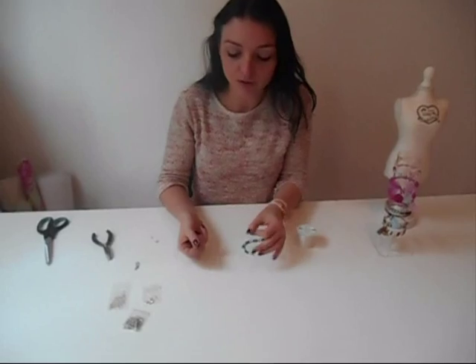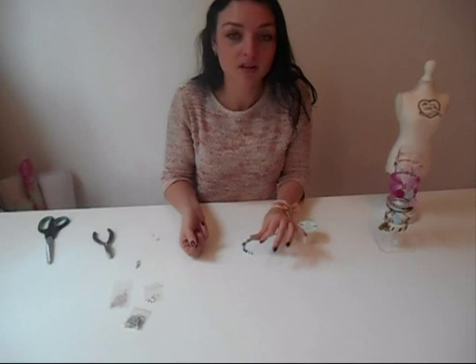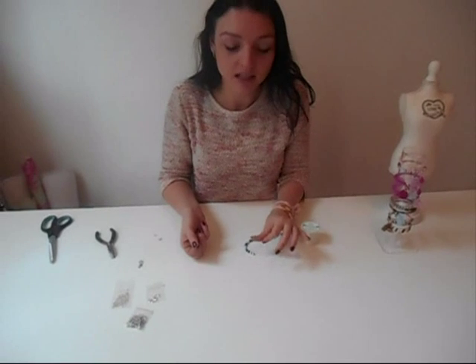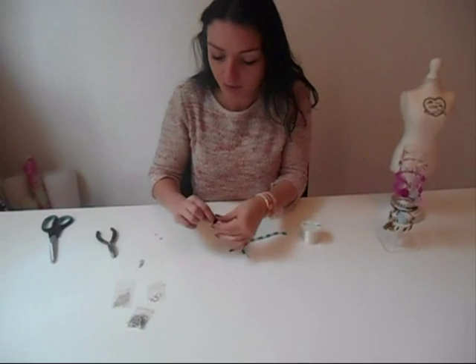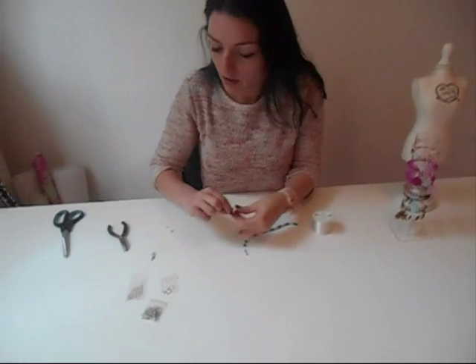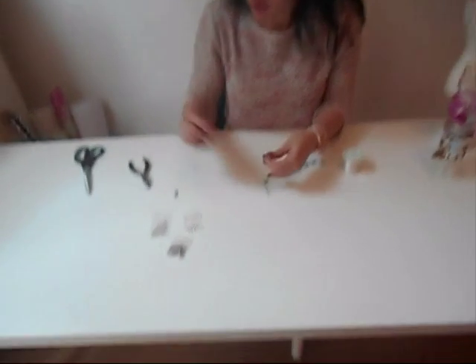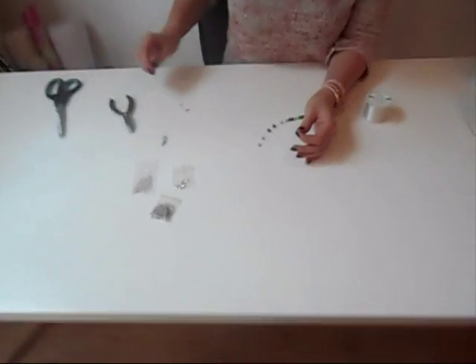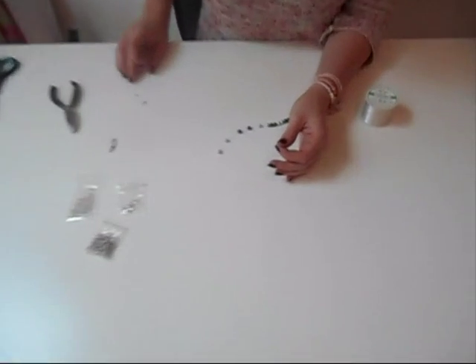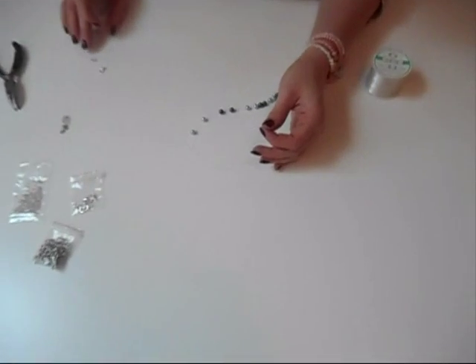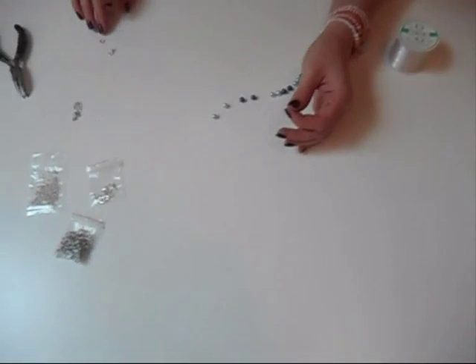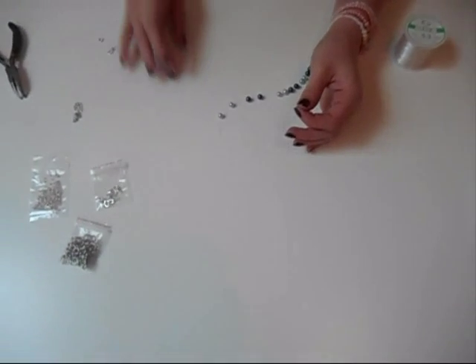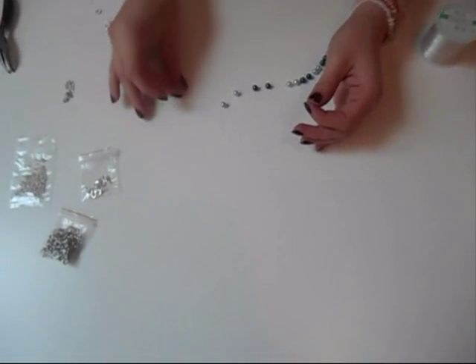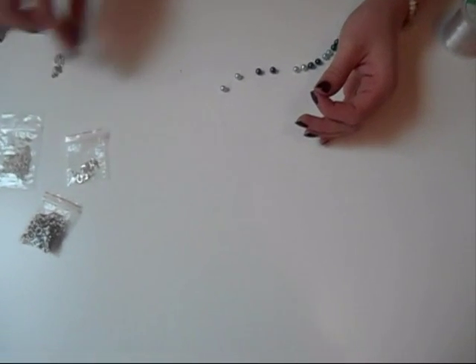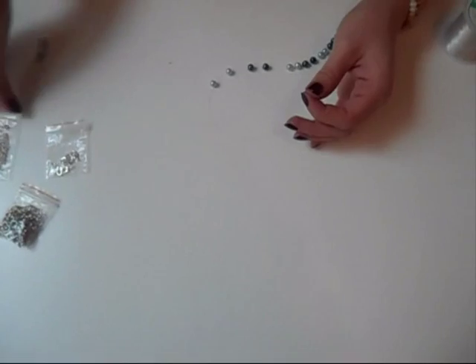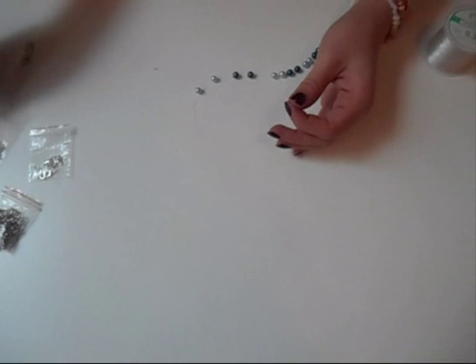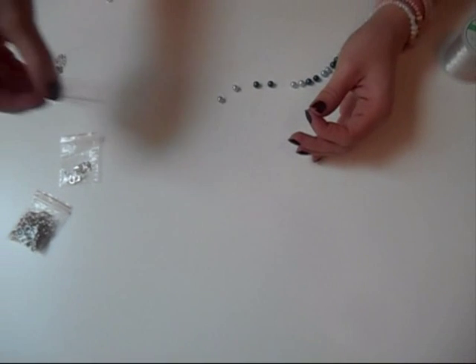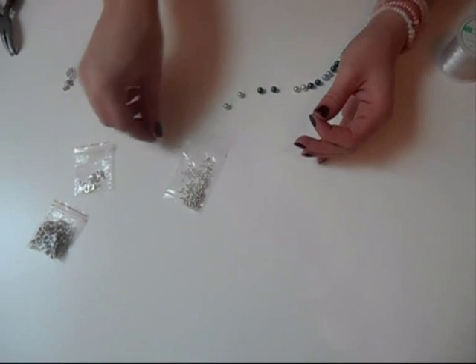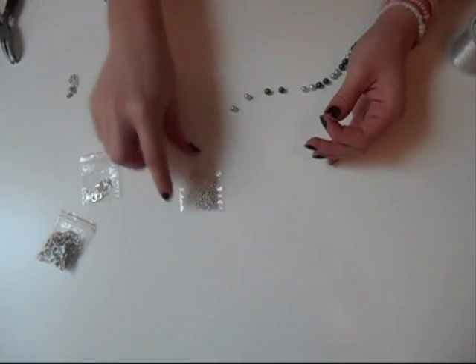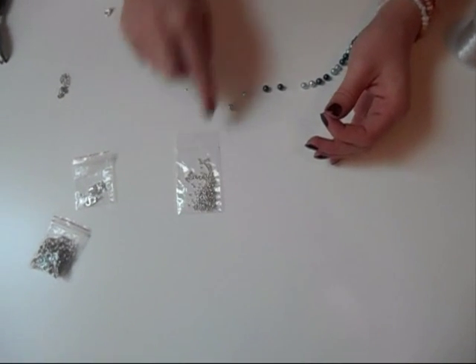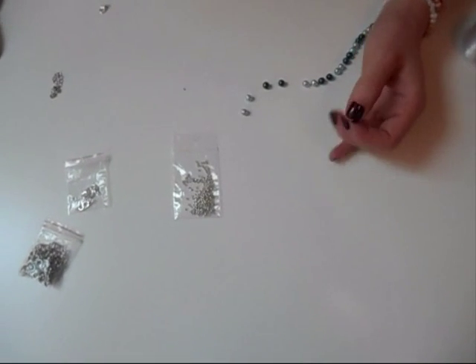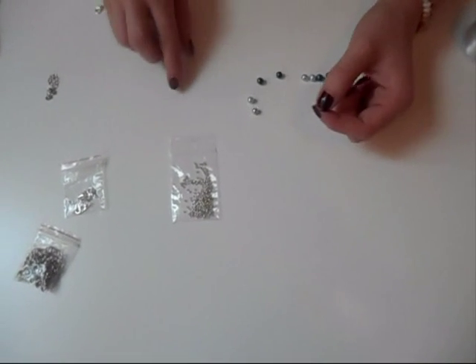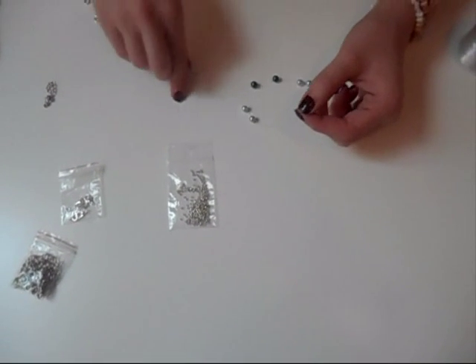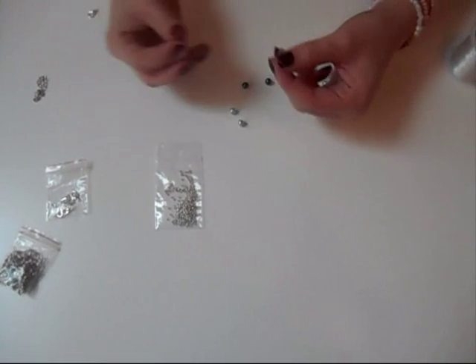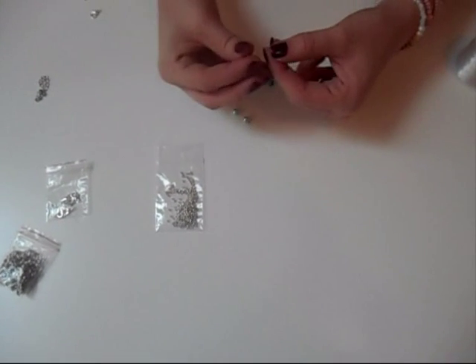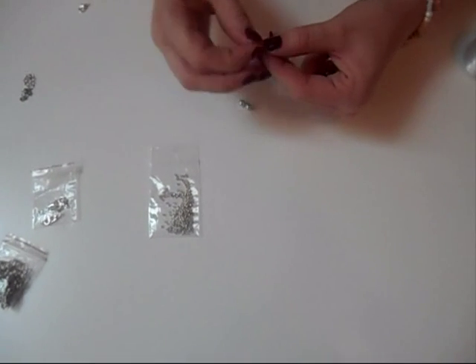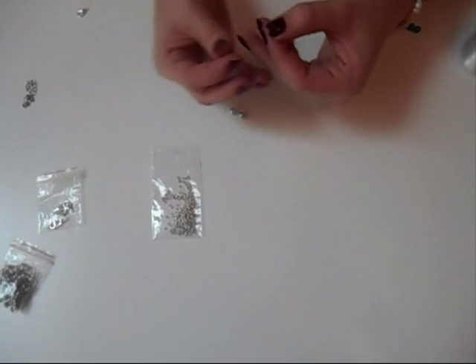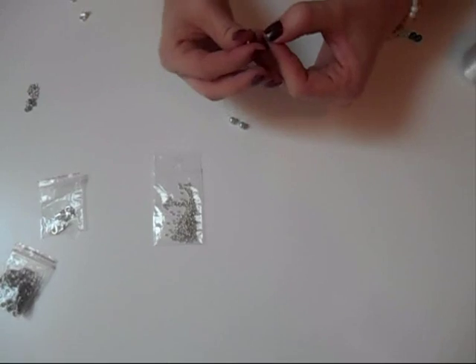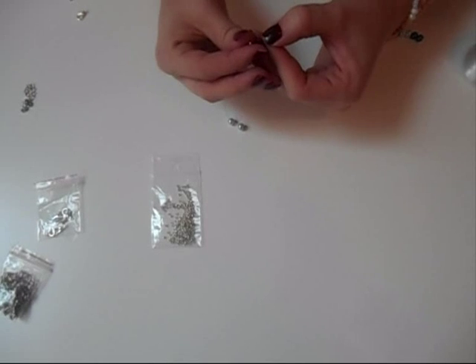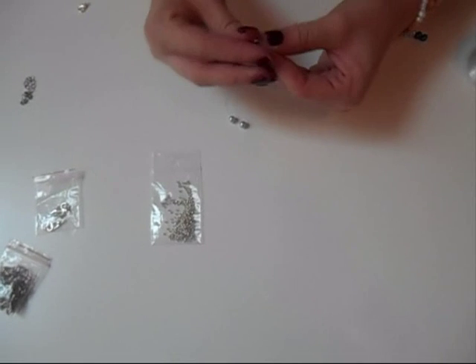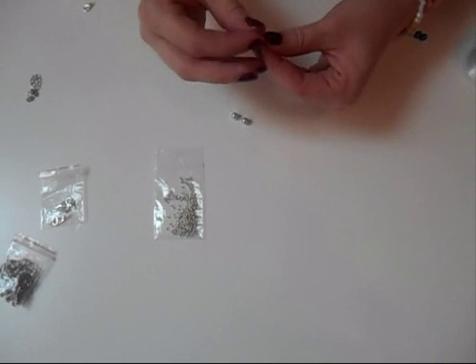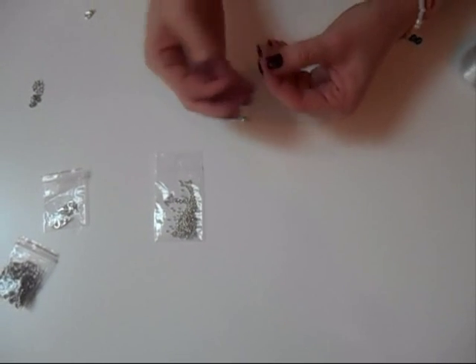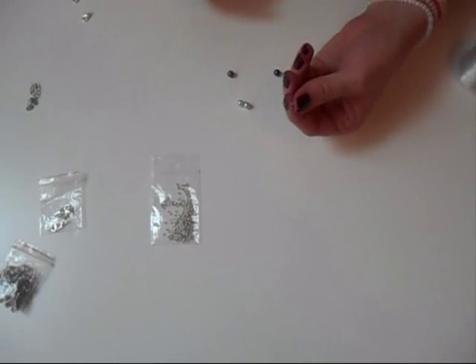So you're going to need crimp beads. These are really small beads that you can push together.